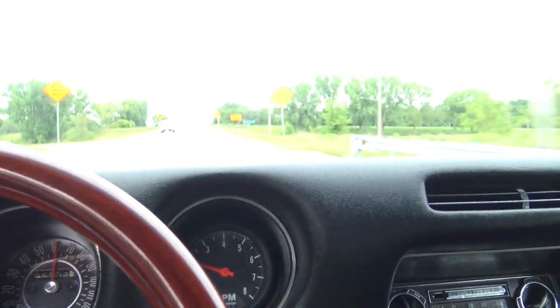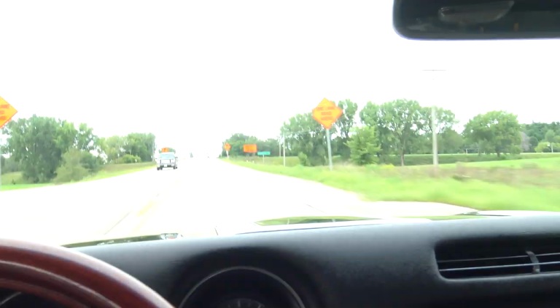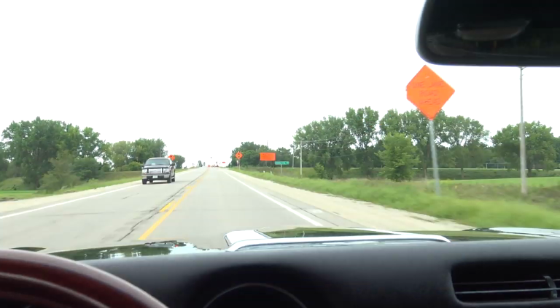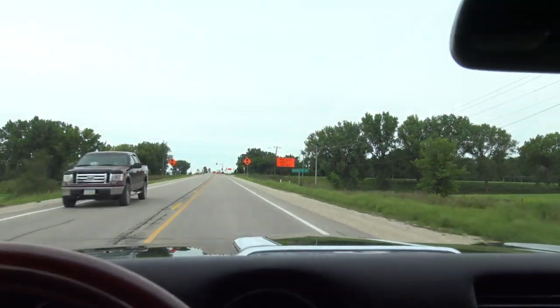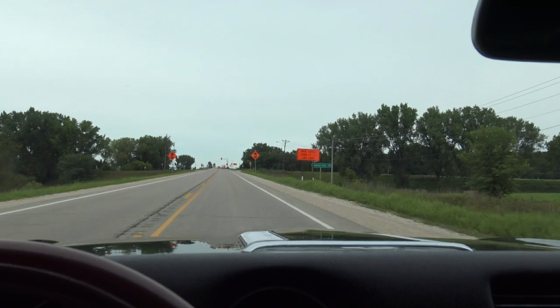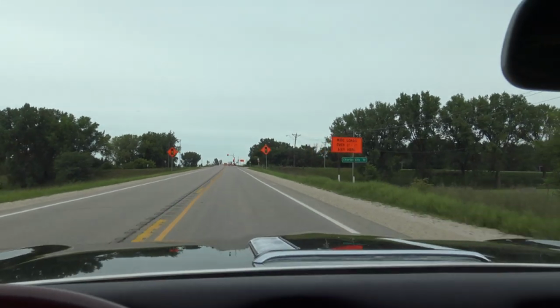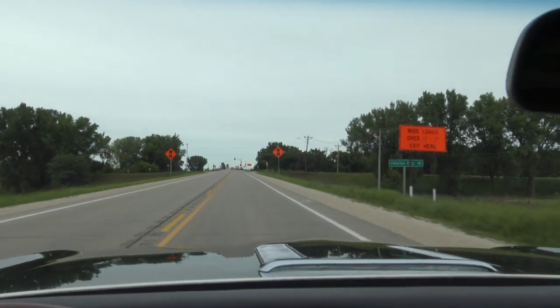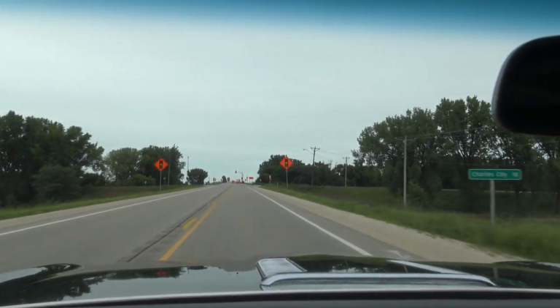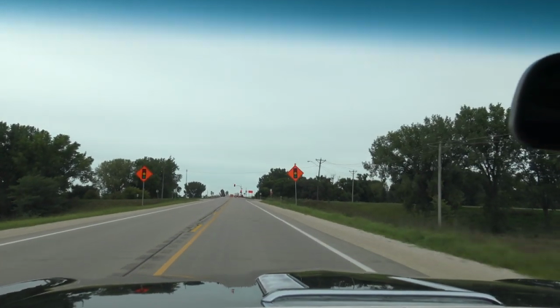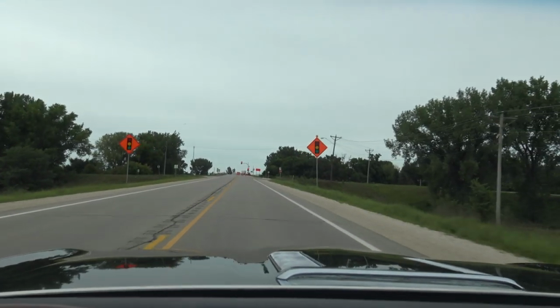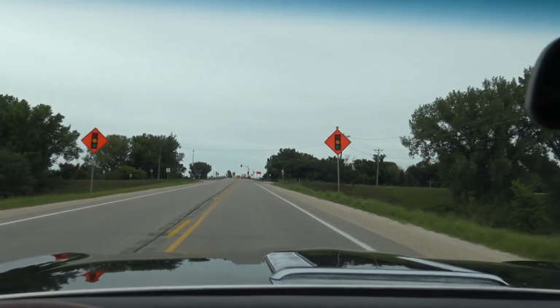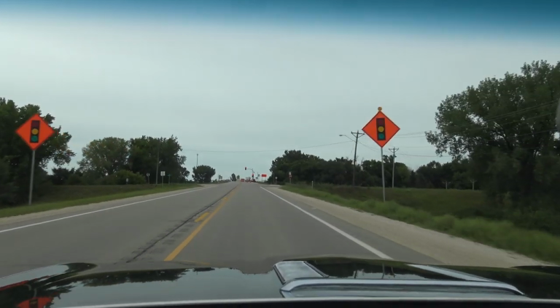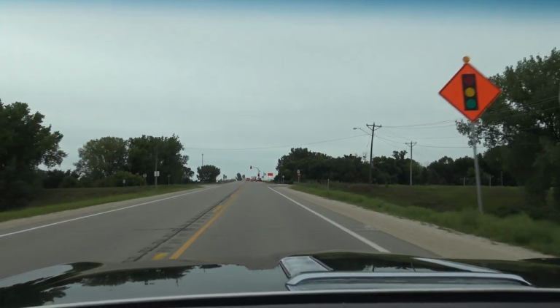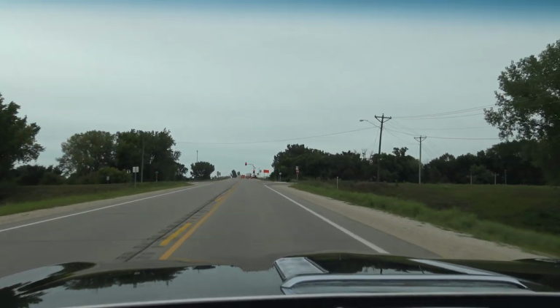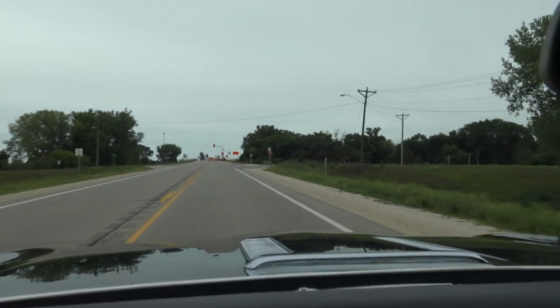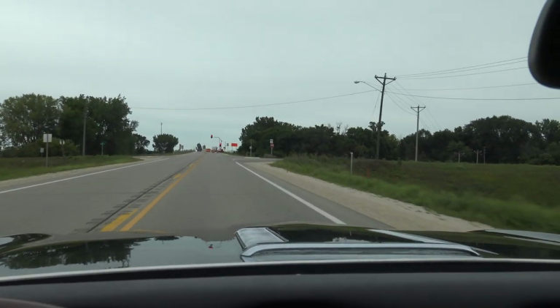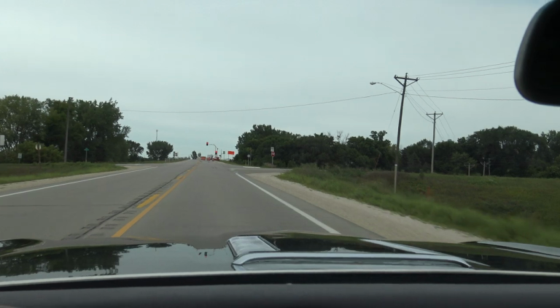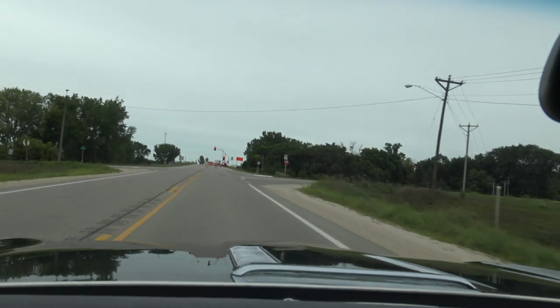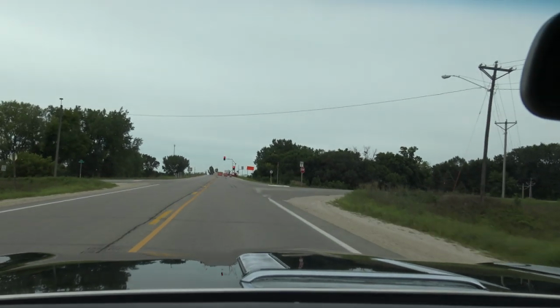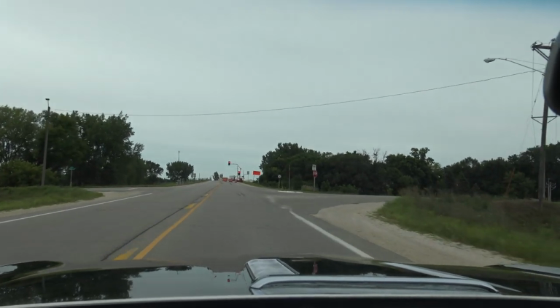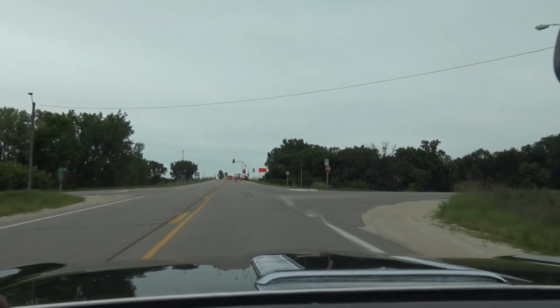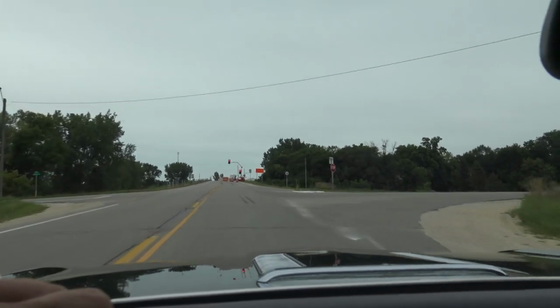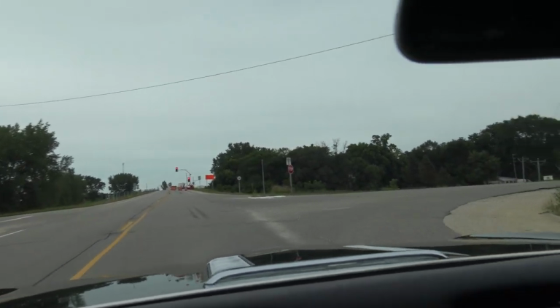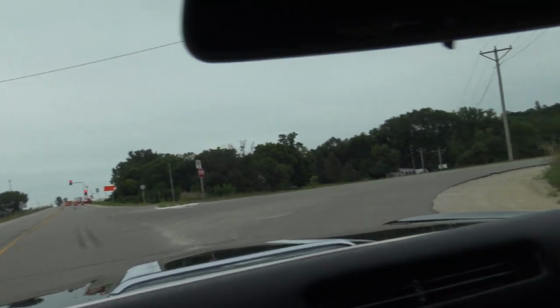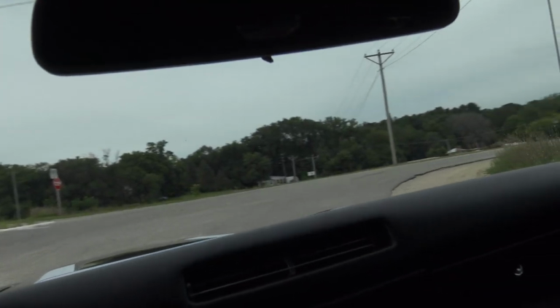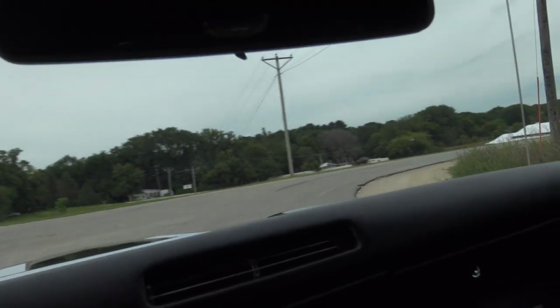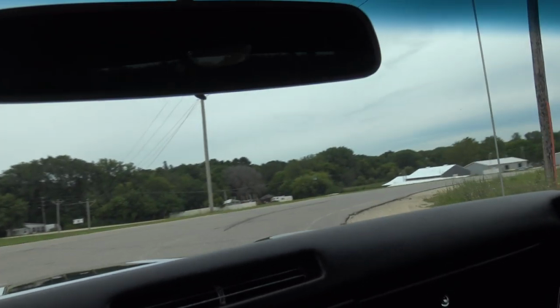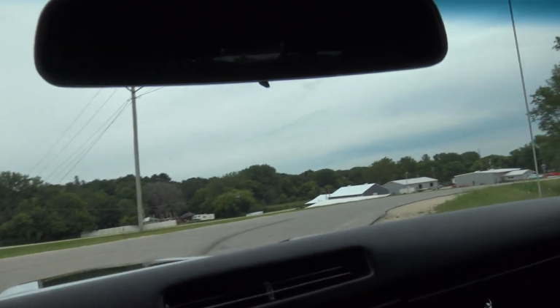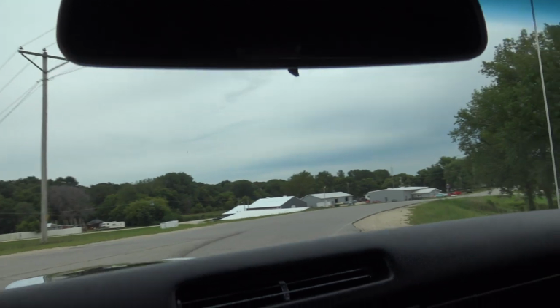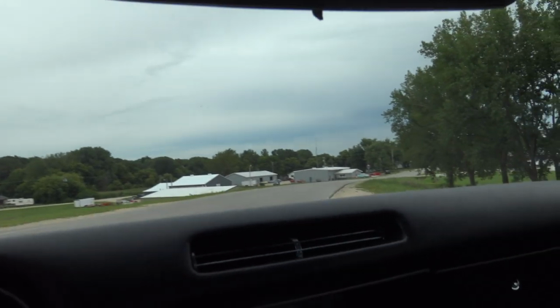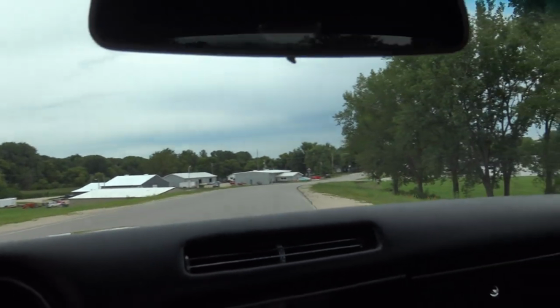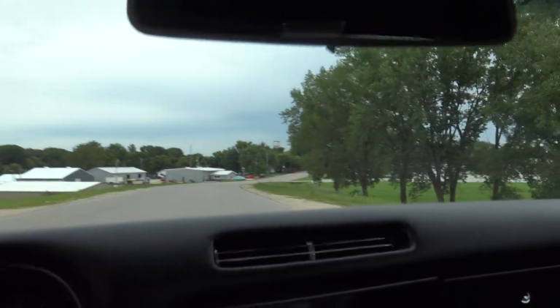Besides a few paint chips, this car is ready to drive and go right to your next car show. This is a fantastic 442. Does not need alignment. Steering's nice and tight.